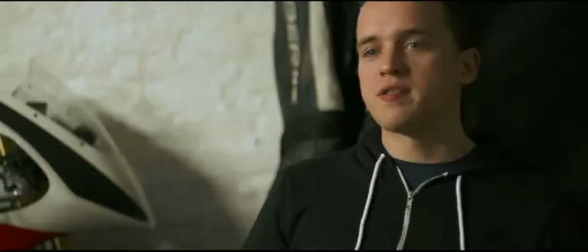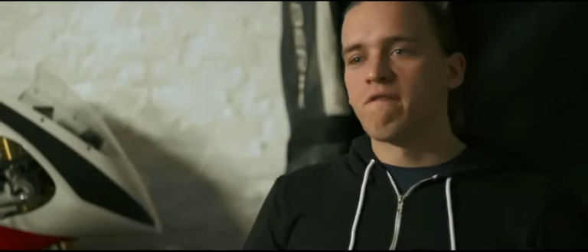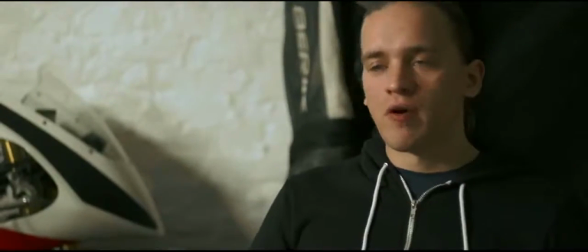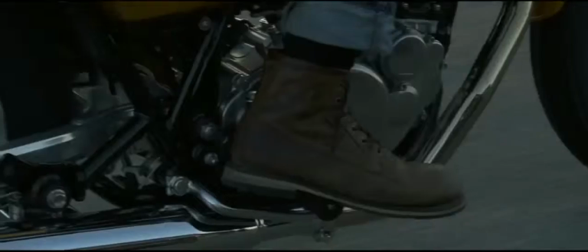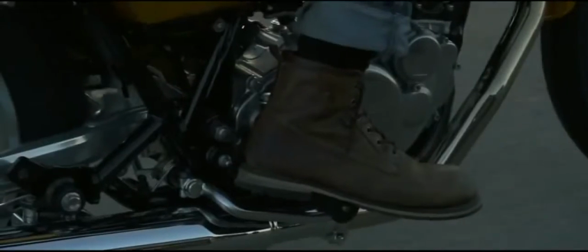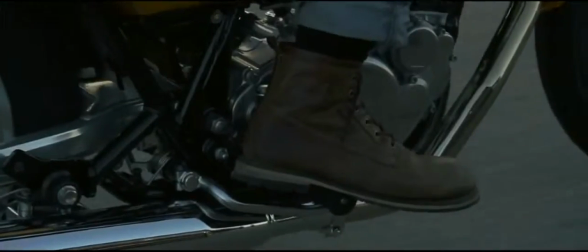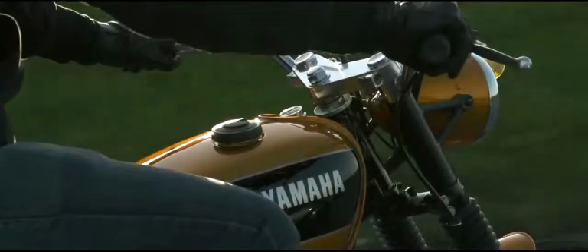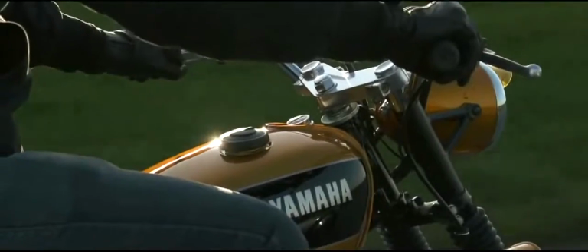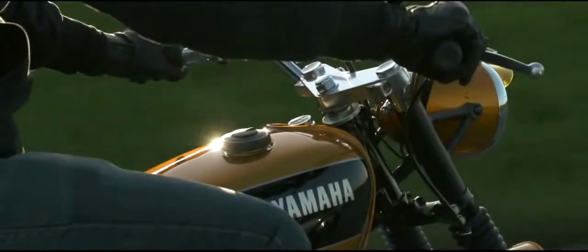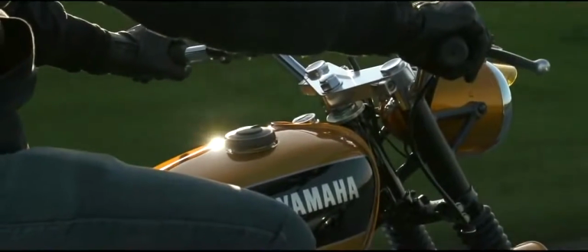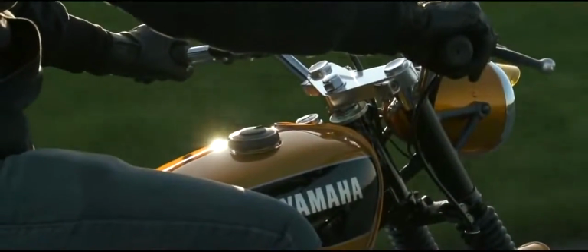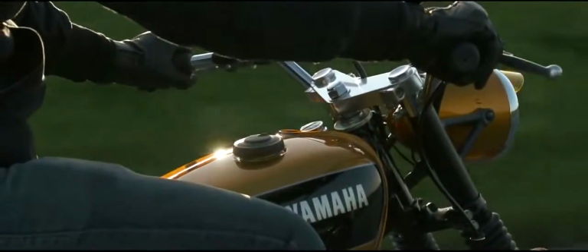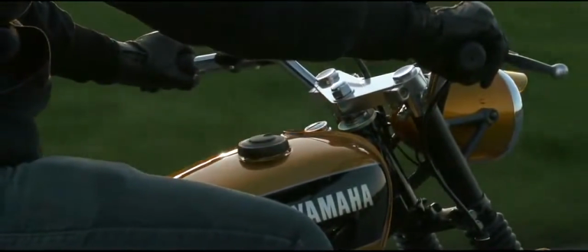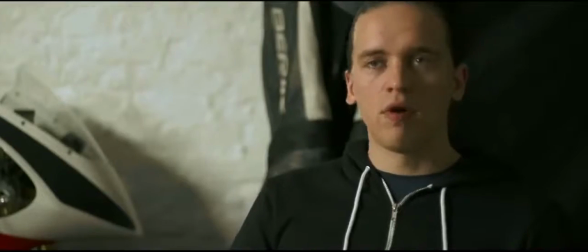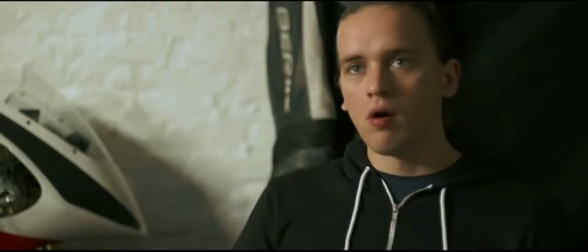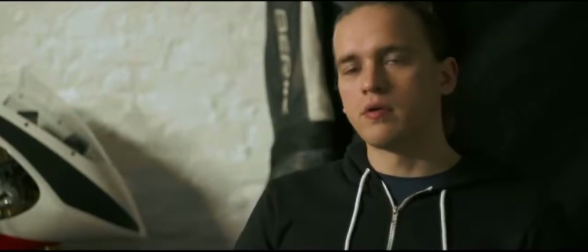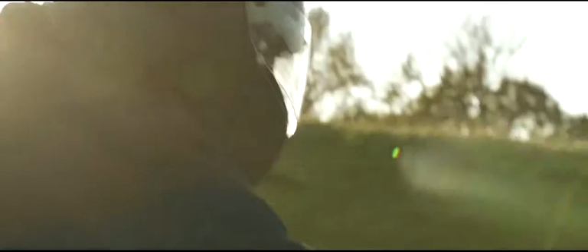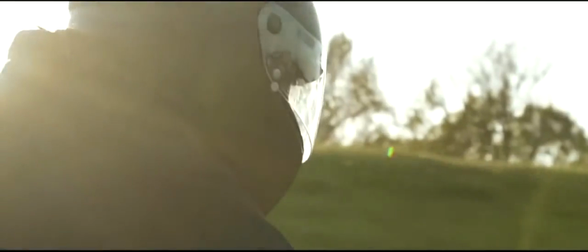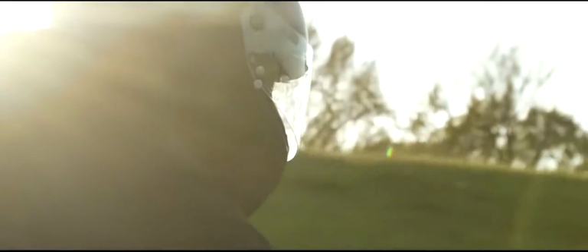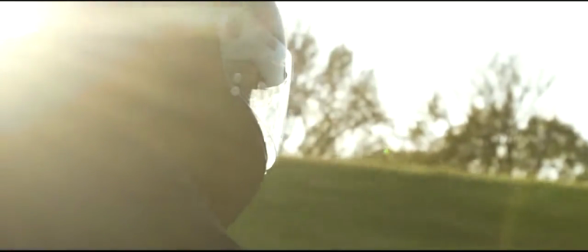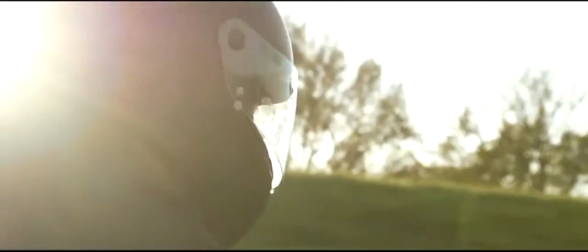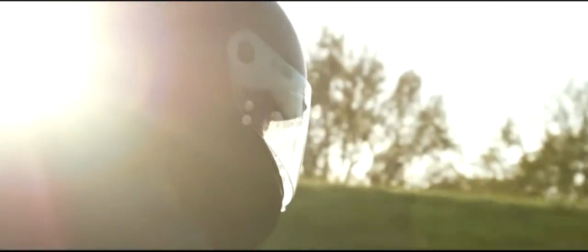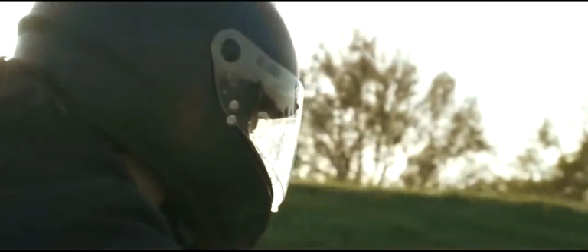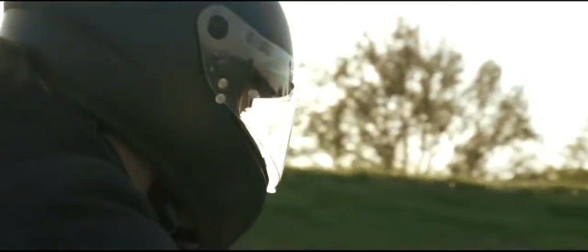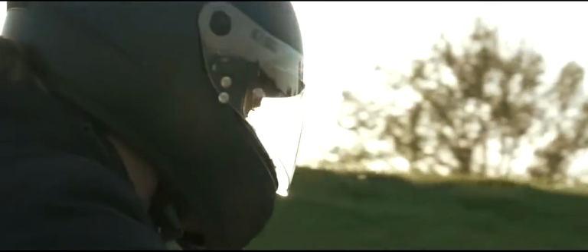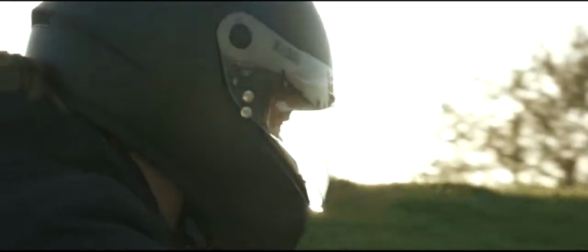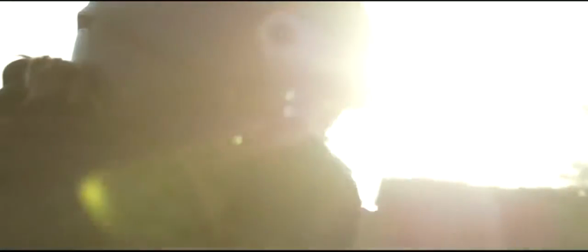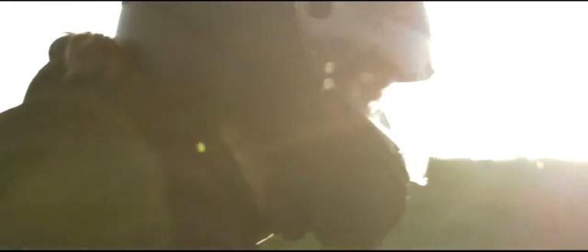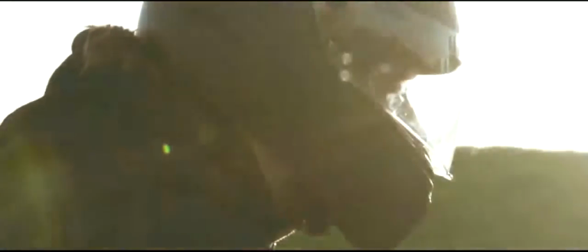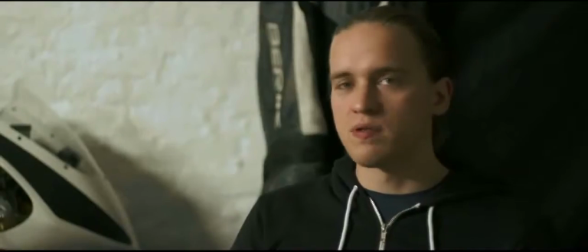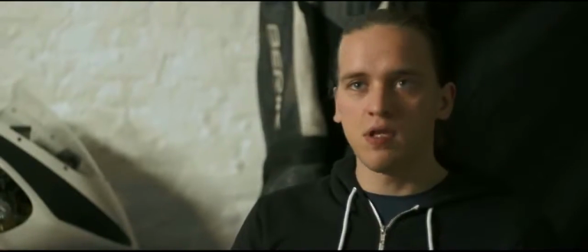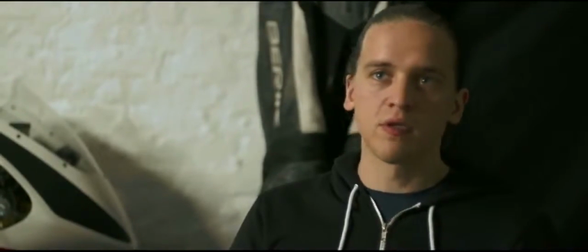The SR400, as a customizing base, is a really thankful bike. Every owner of an SR400 should take the chance and start customizing it because of the ease of it.